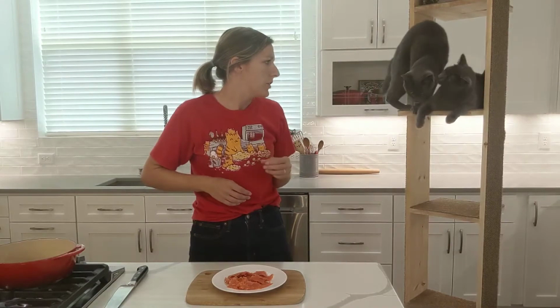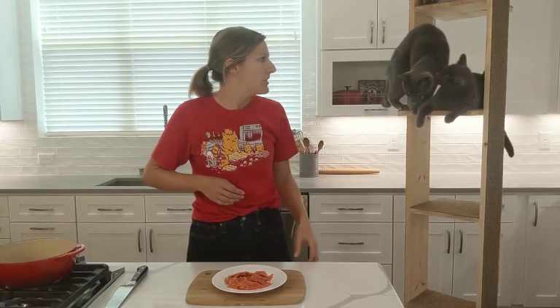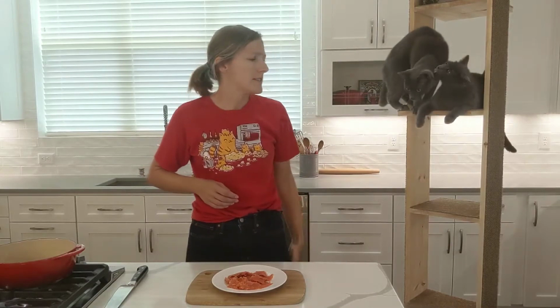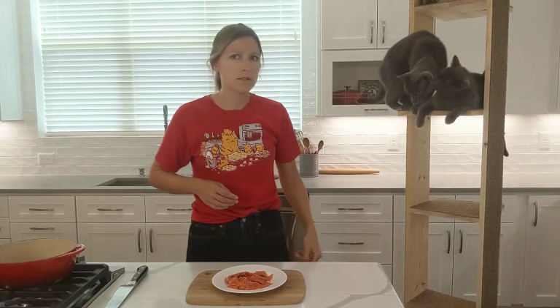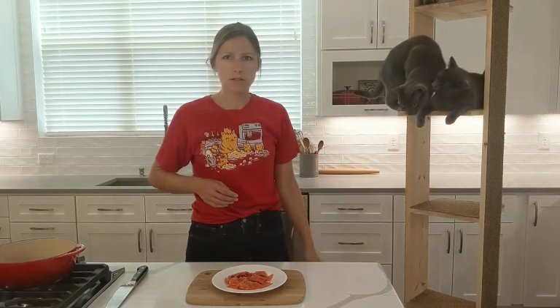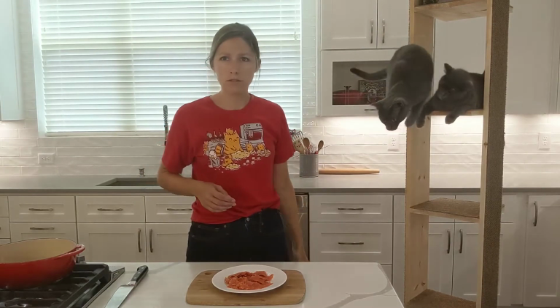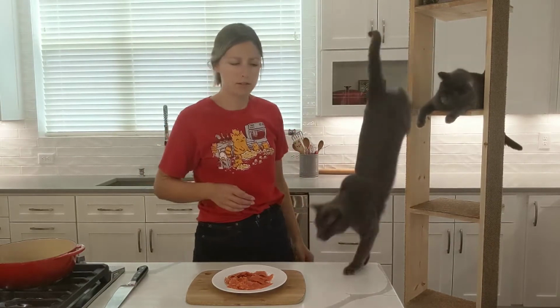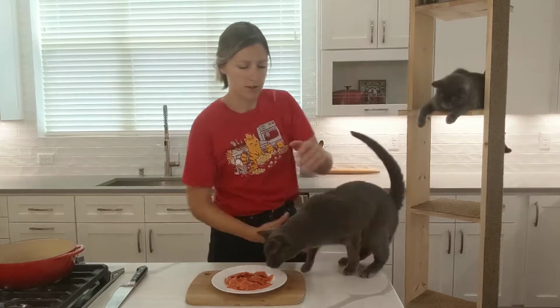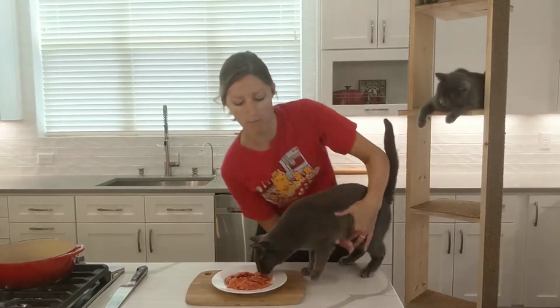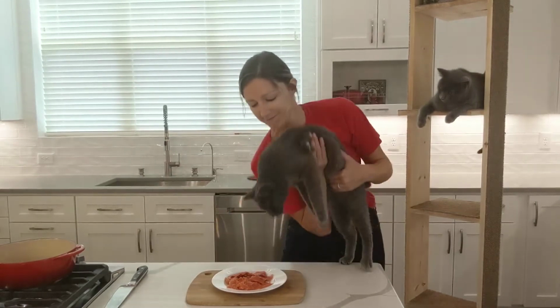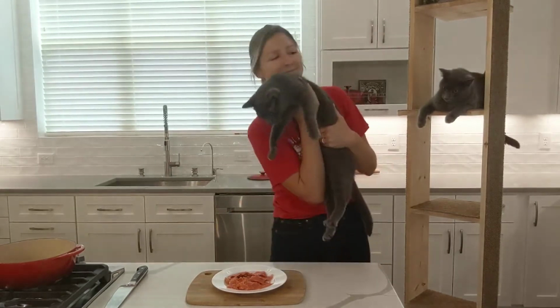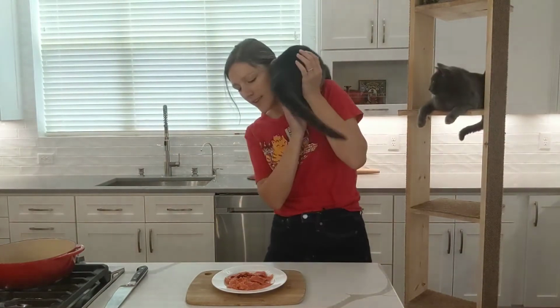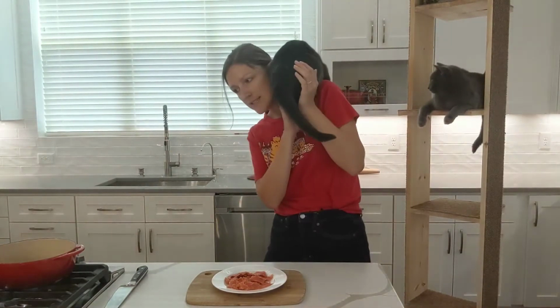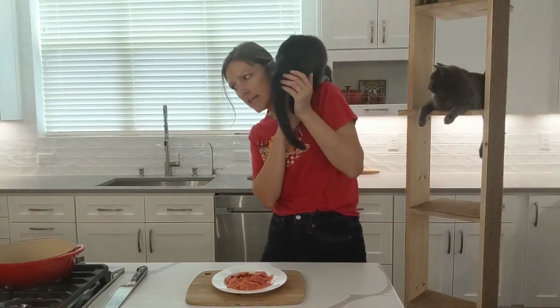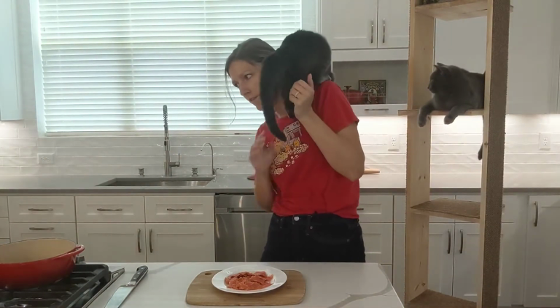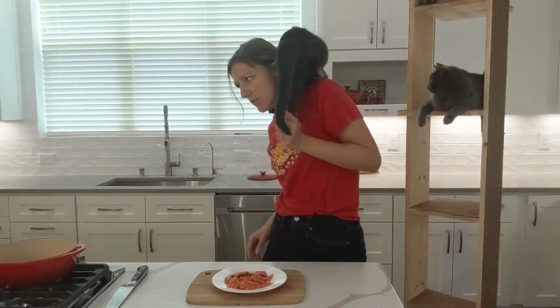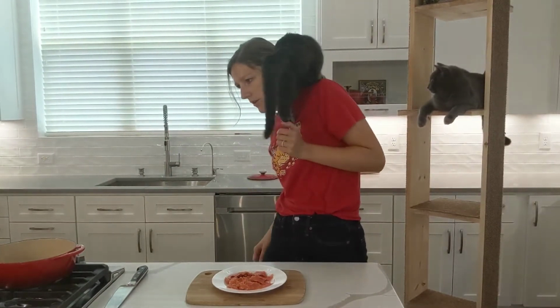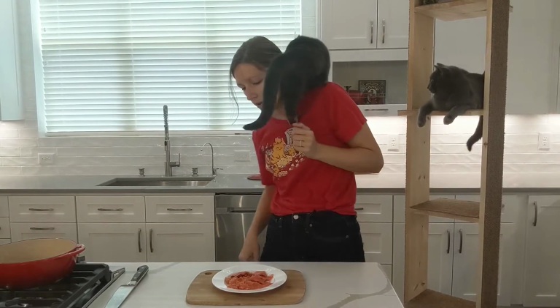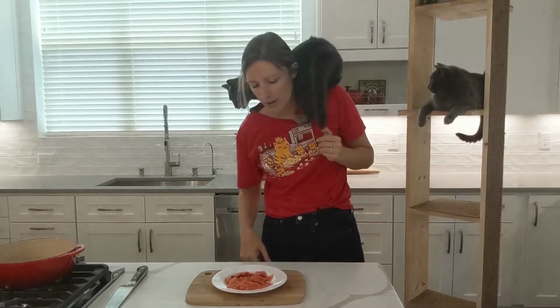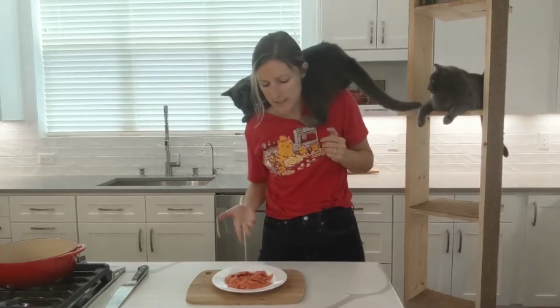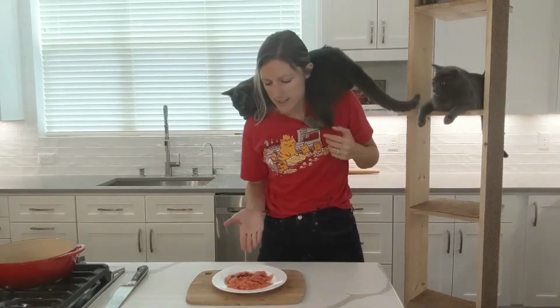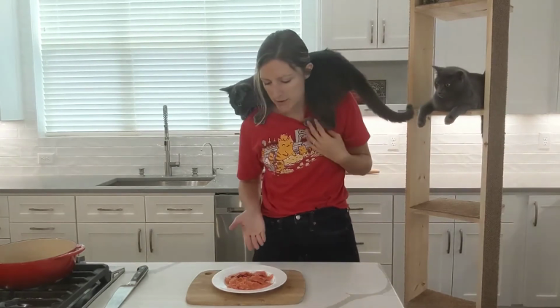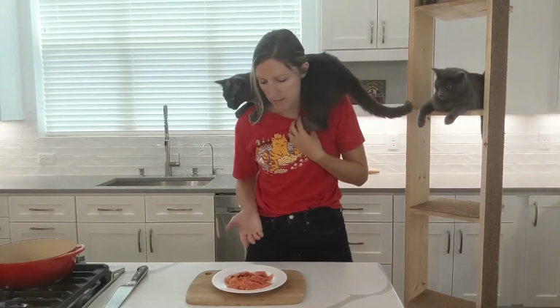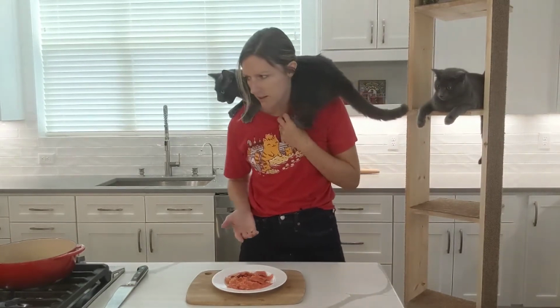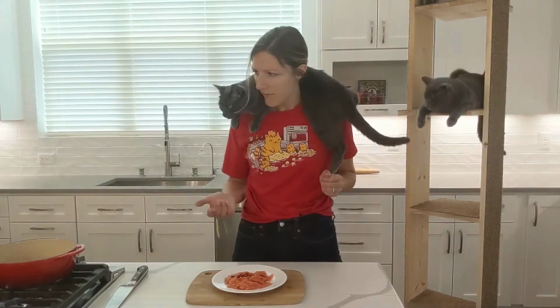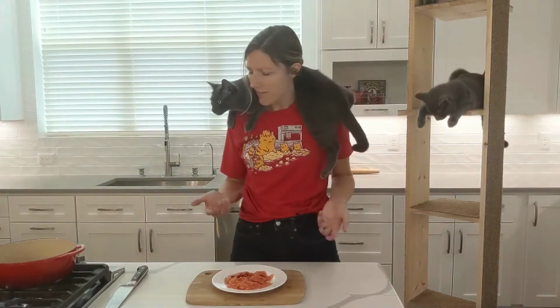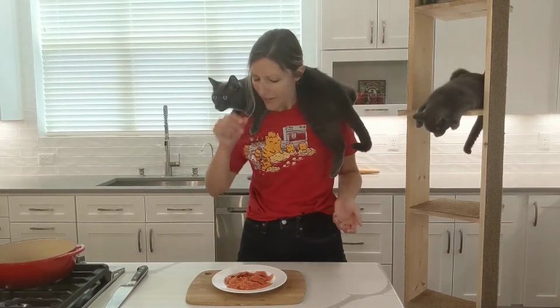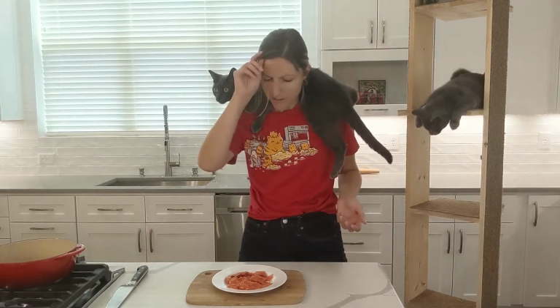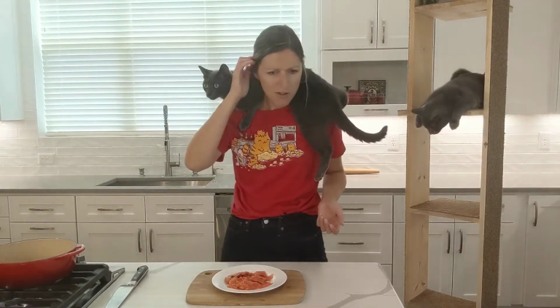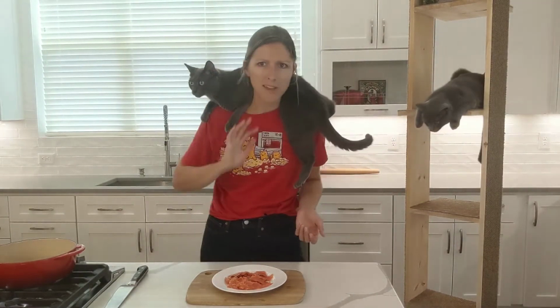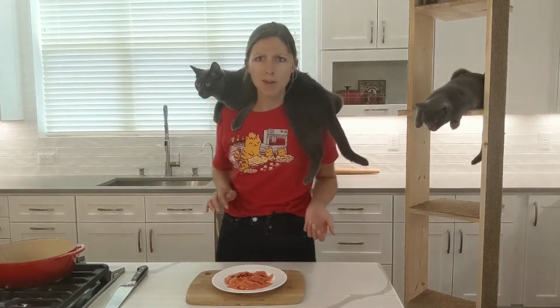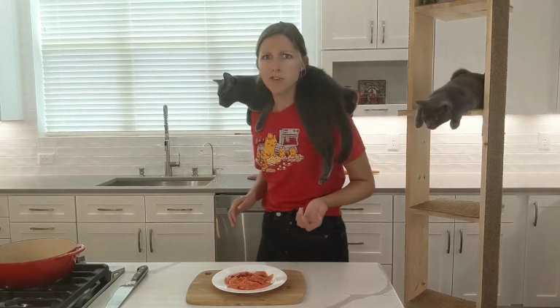Know your place. This isn't kiddie food. This is nice smoked salmon. Yeah, I love you, but not that much.